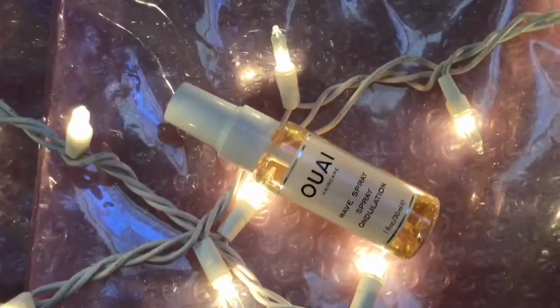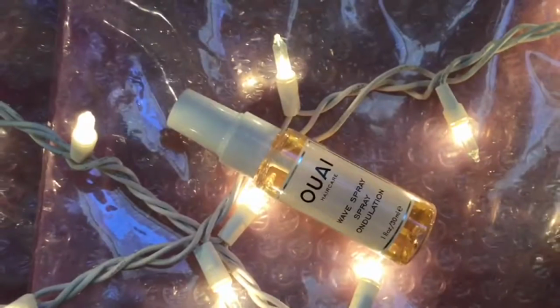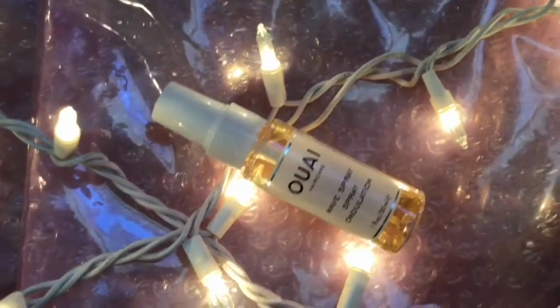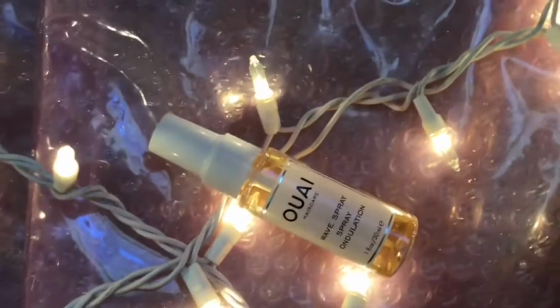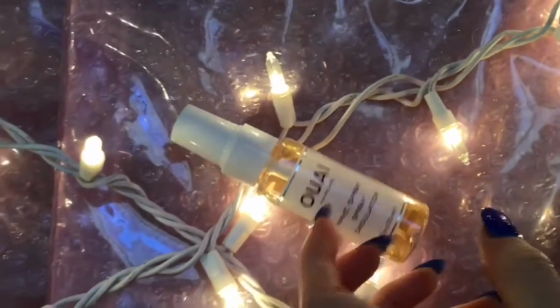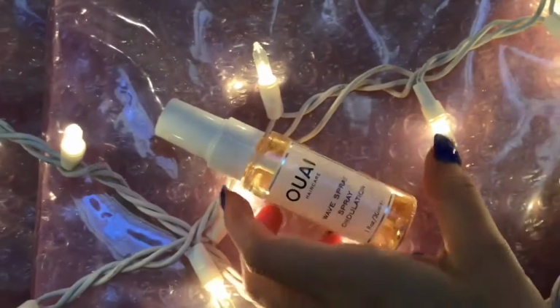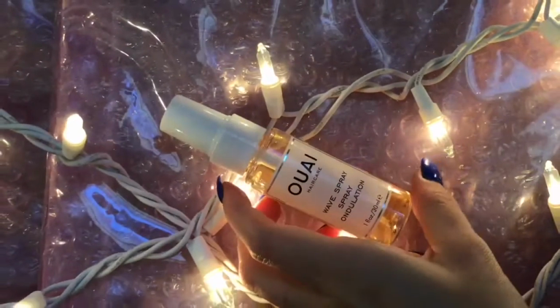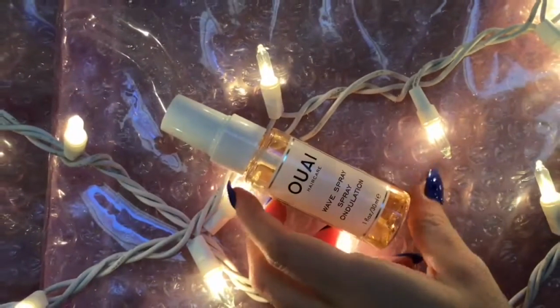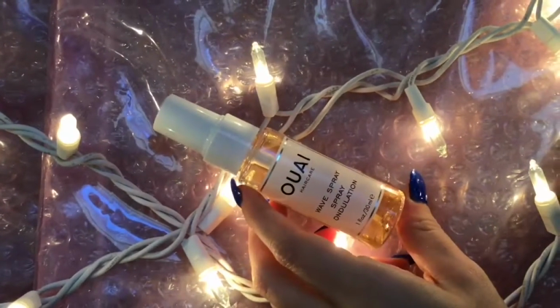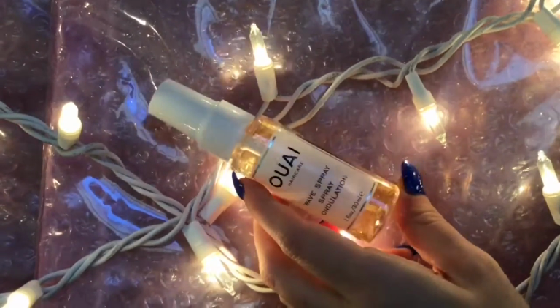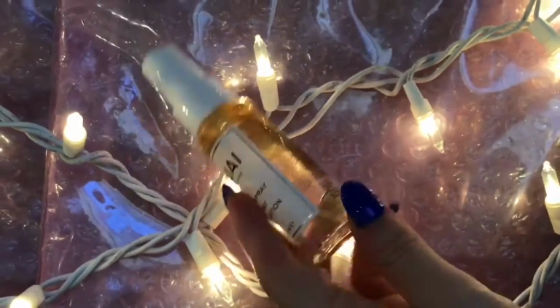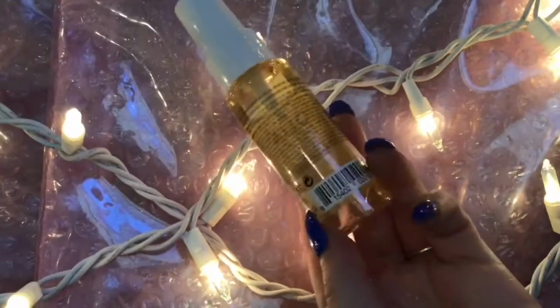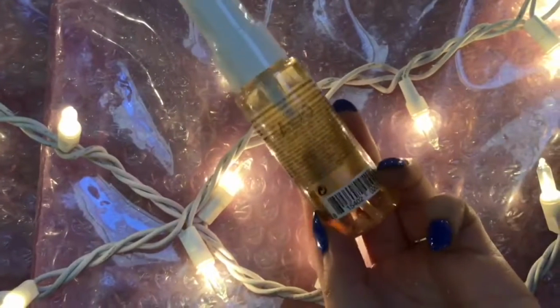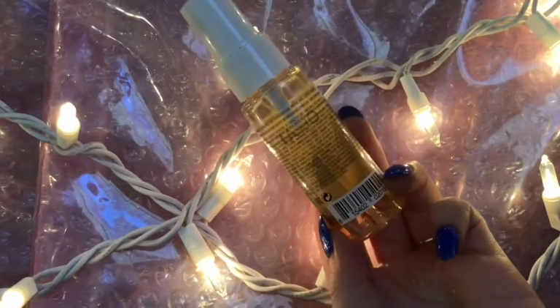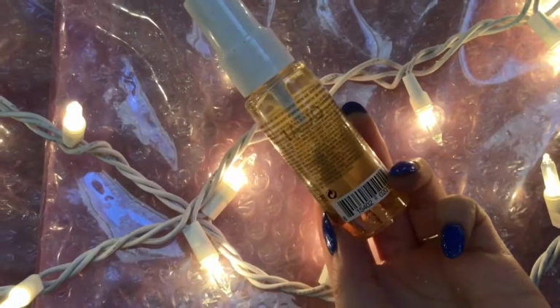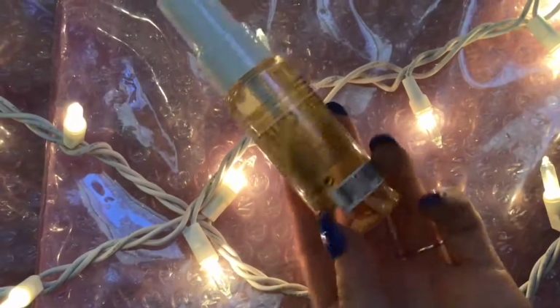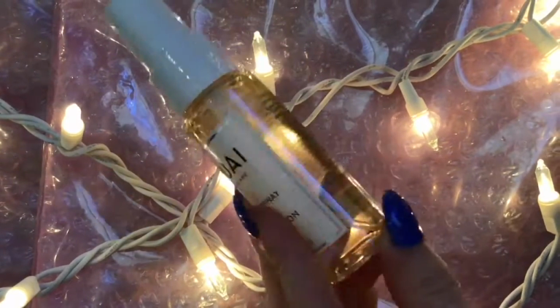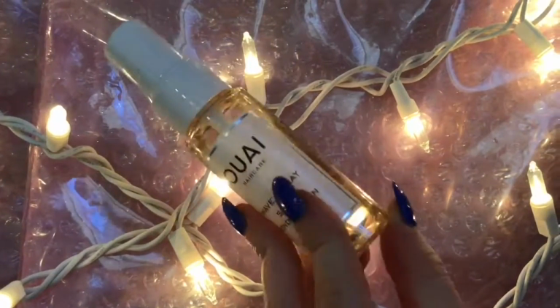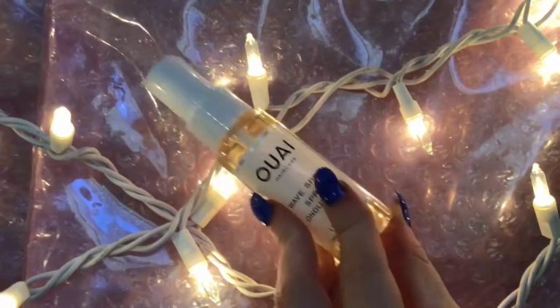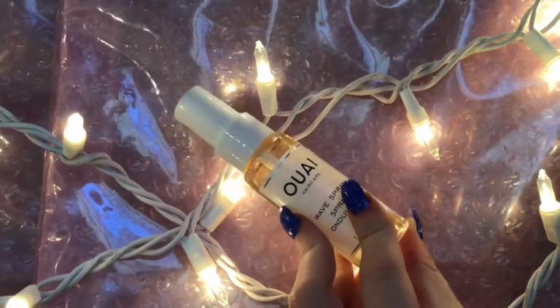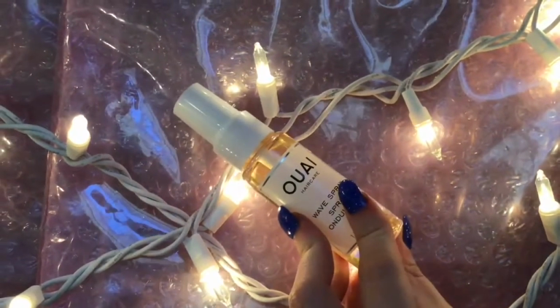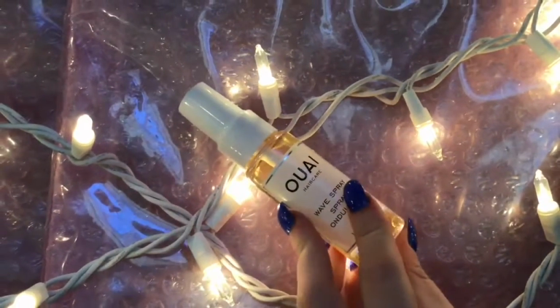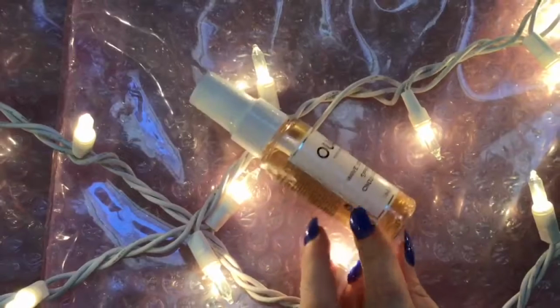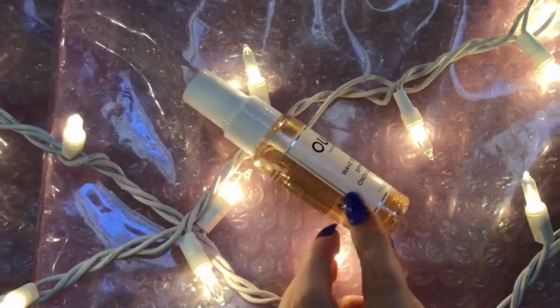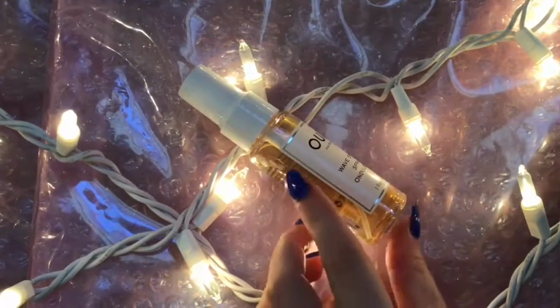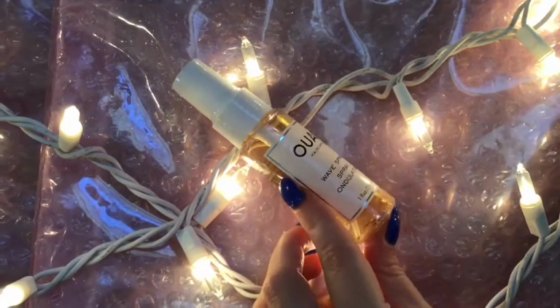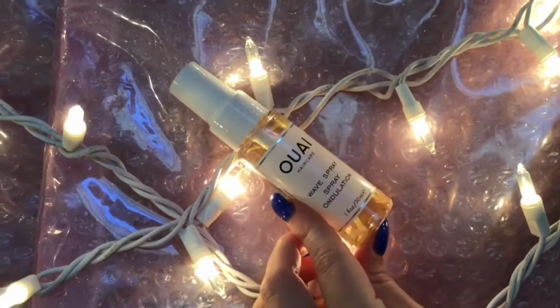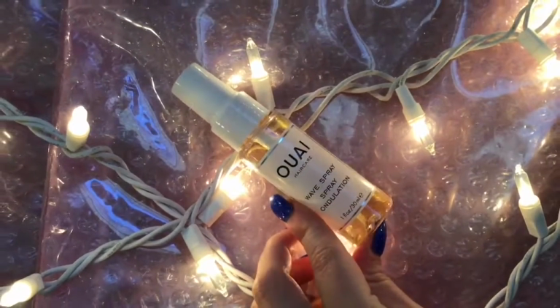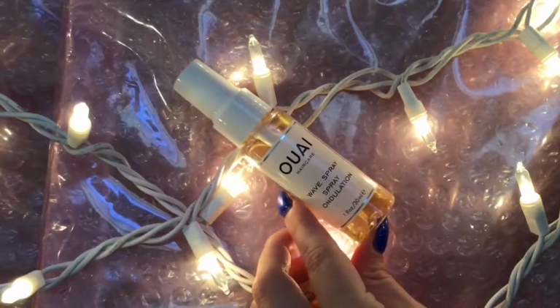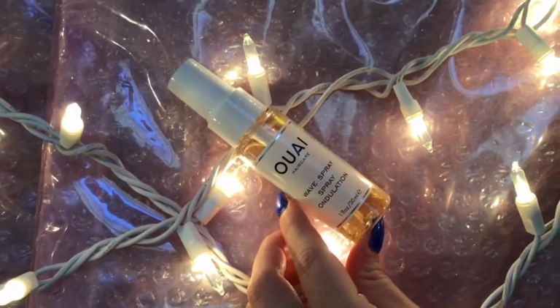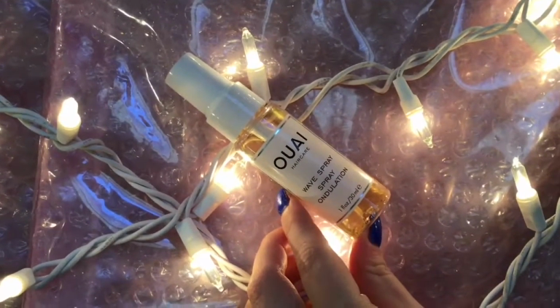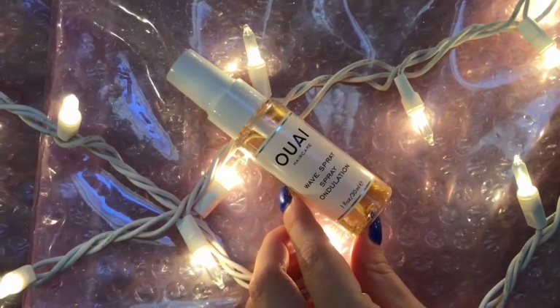Next up is the Oa Hair Care Wave Spray. You can spray this in your hair wet and it creates beautiful beach waves without any crunch. Or if you're going to diffuse your hair, you can put it in wet and it makes these beautiful natural waves.